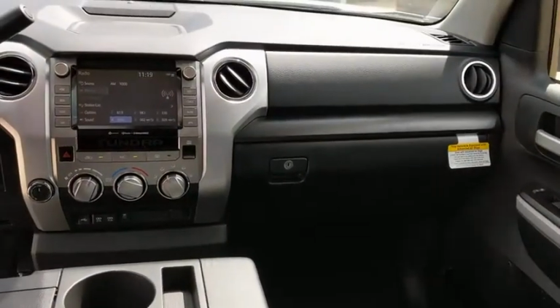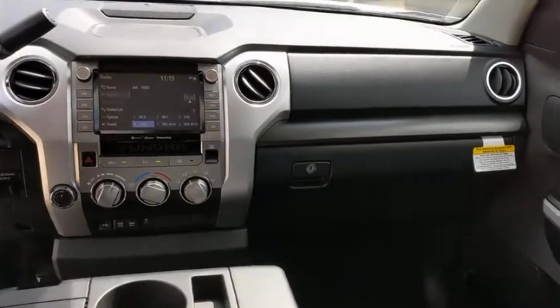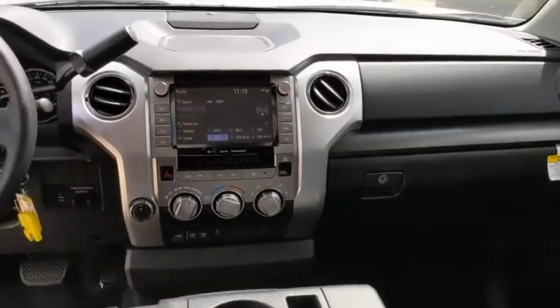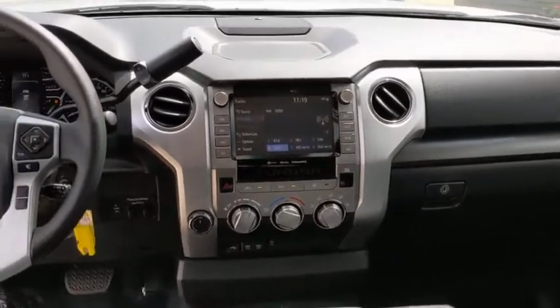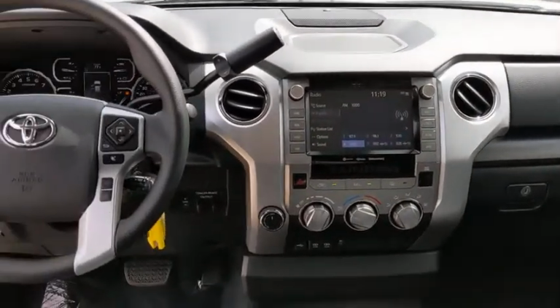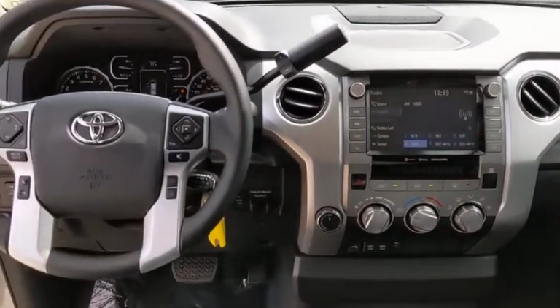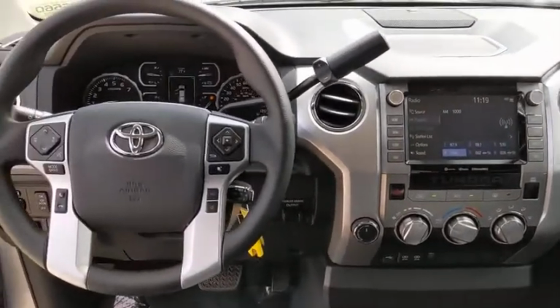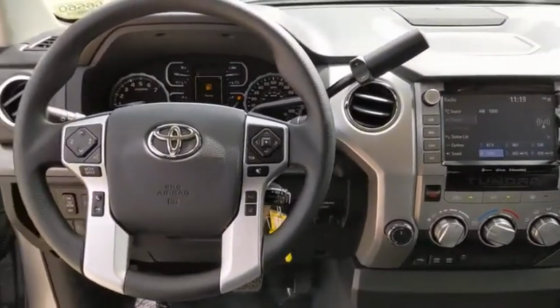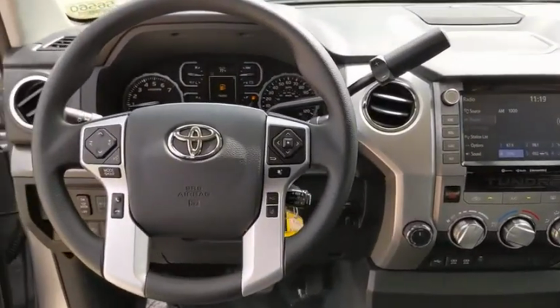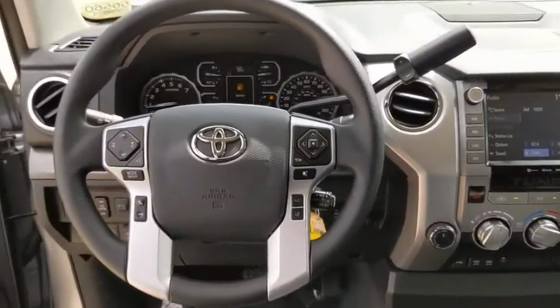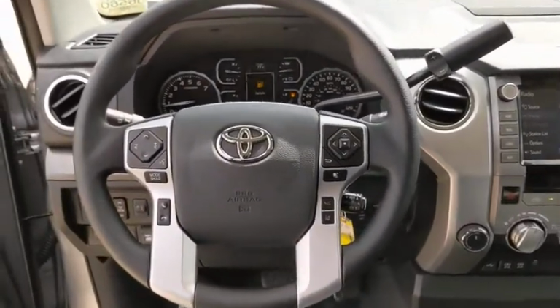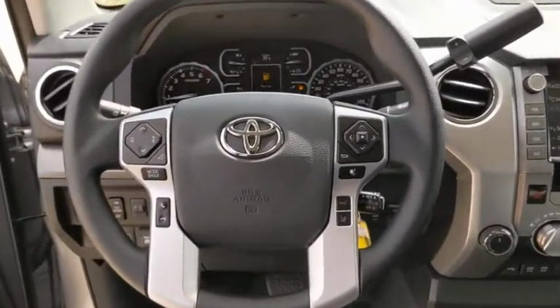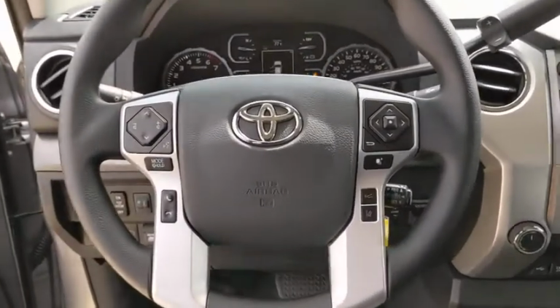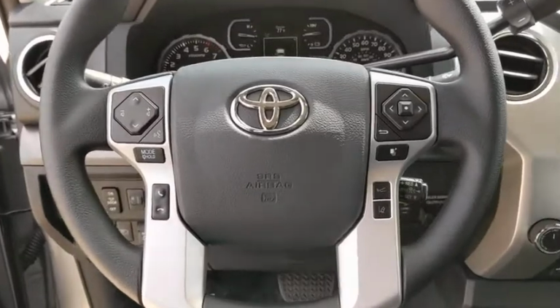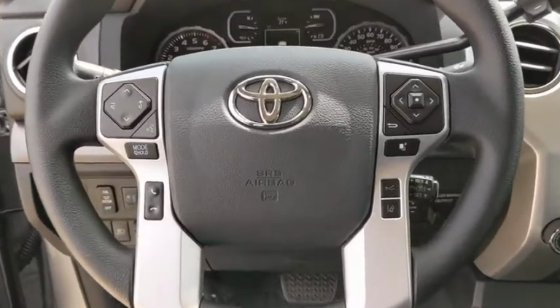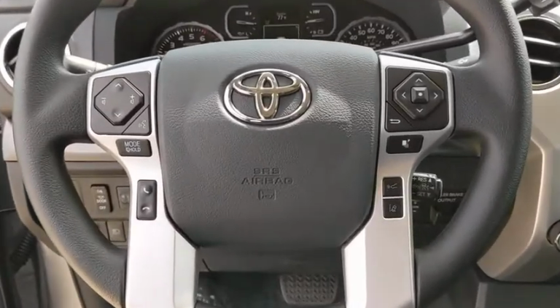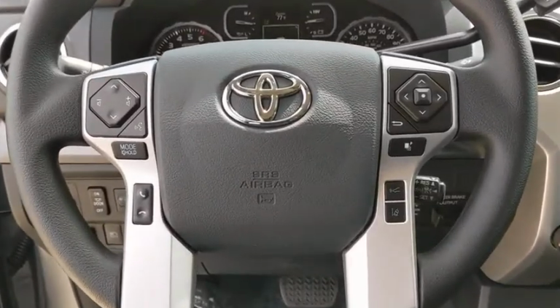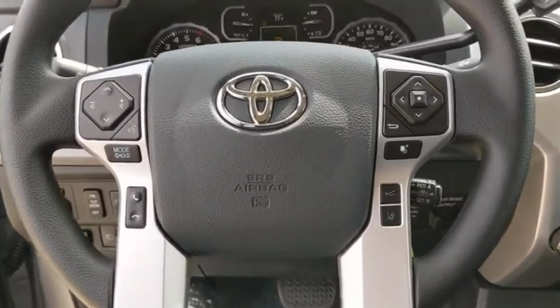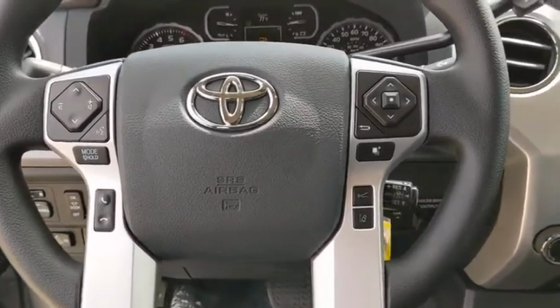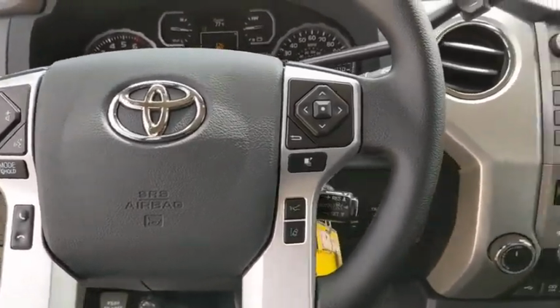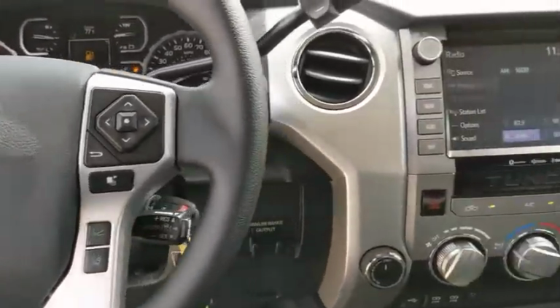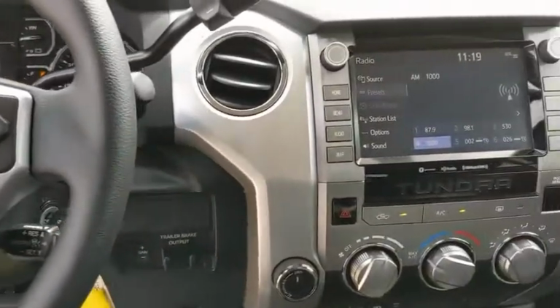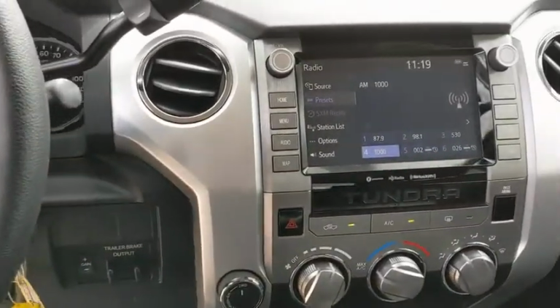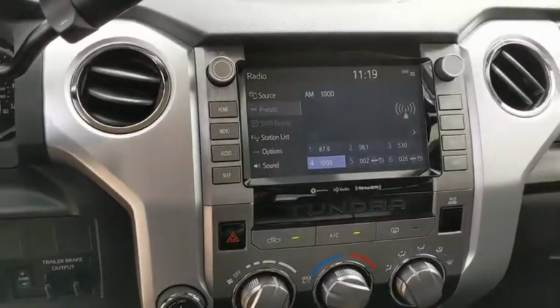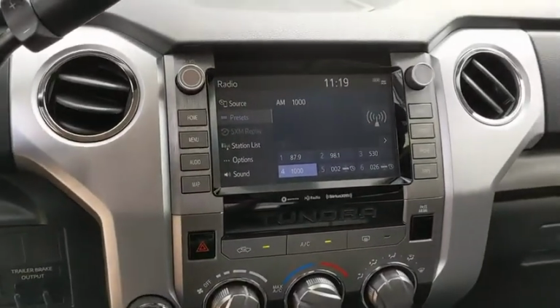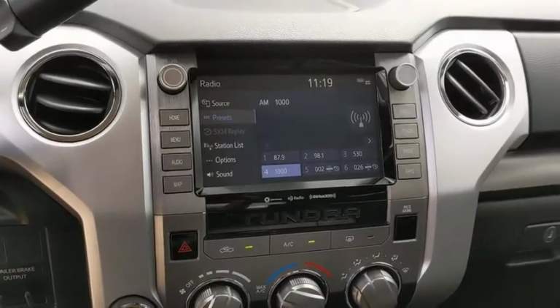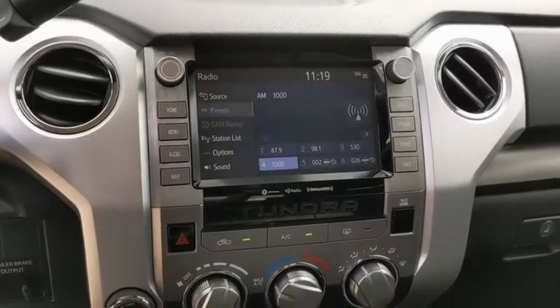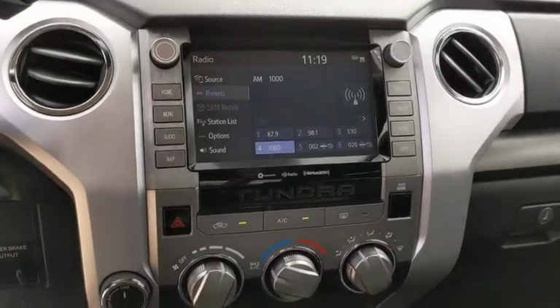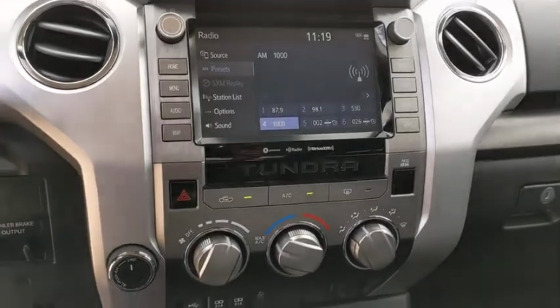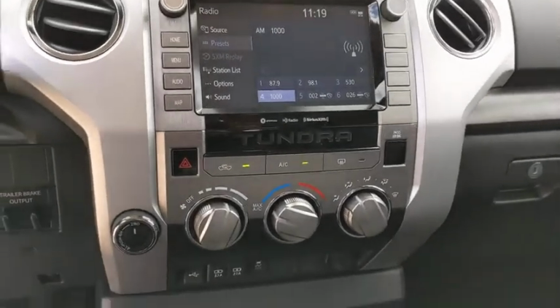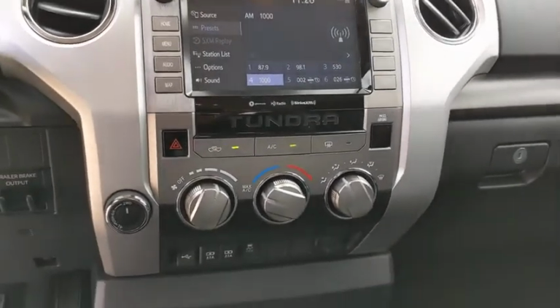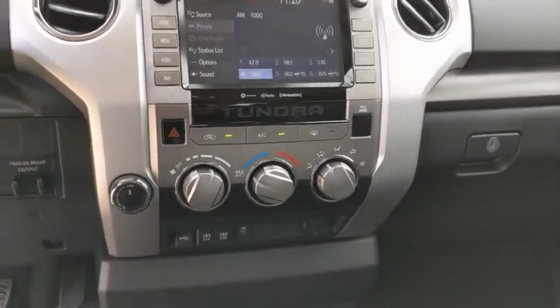Stability control, Bluetooth, adjustable steering wheel, power steering, four-wheel drive, auto-dimming rear-view mirror, four-wheel disc brakes, cruise control, rear defrost, universal garage door opener, AM-FM stereo radio.